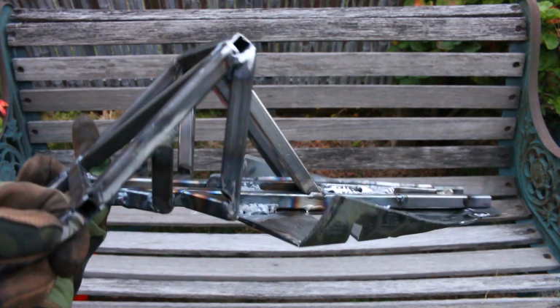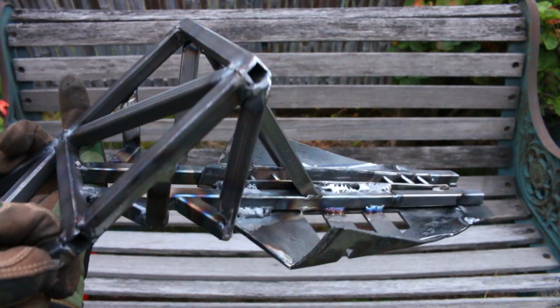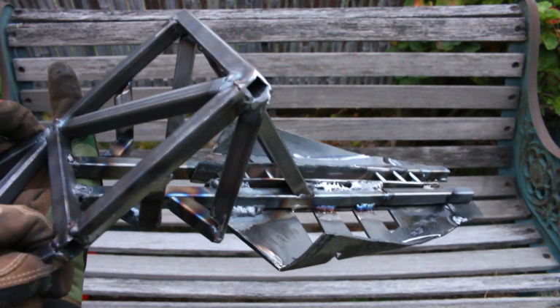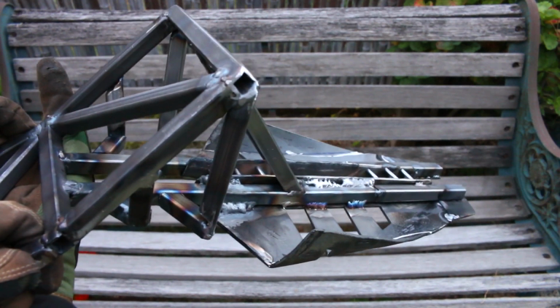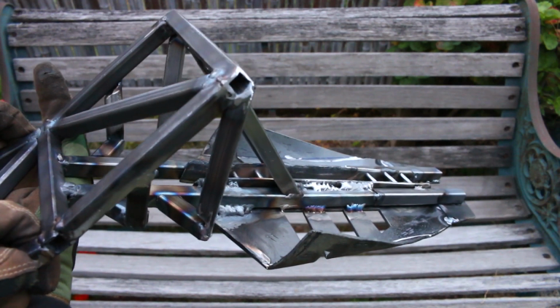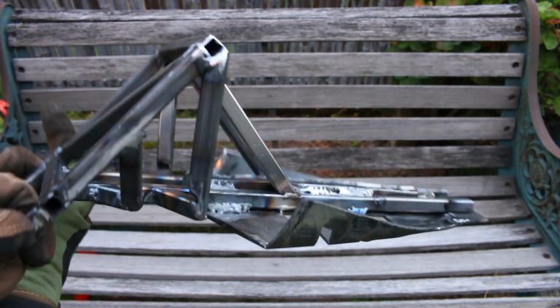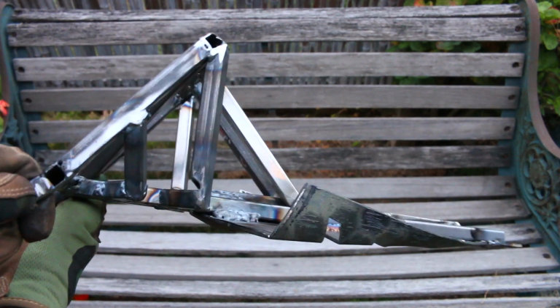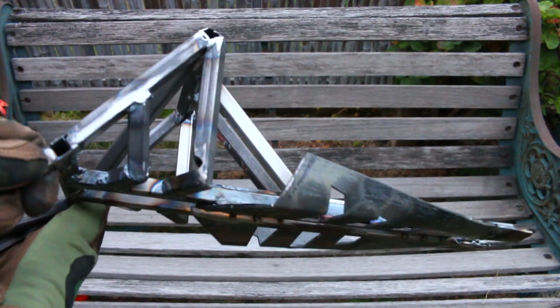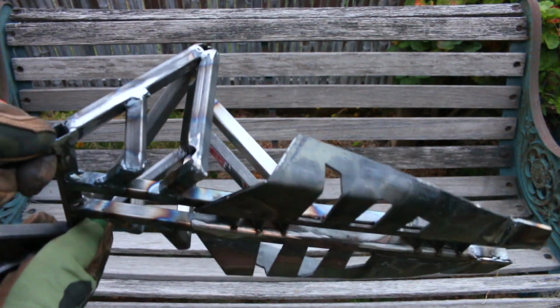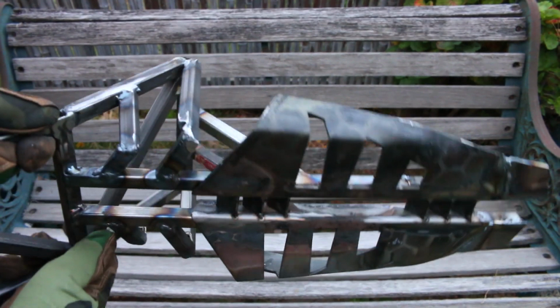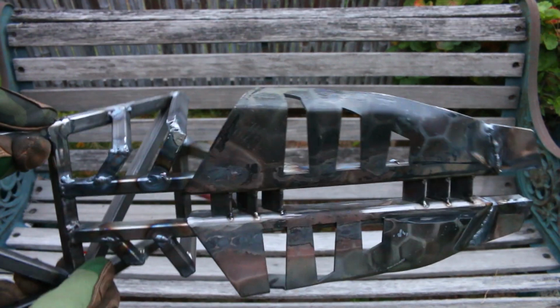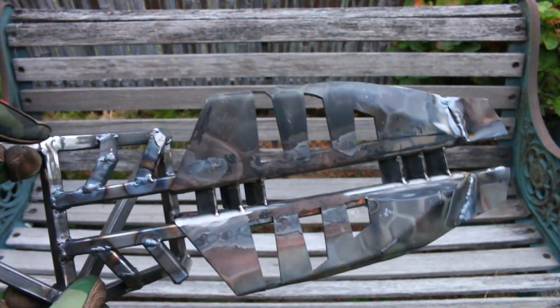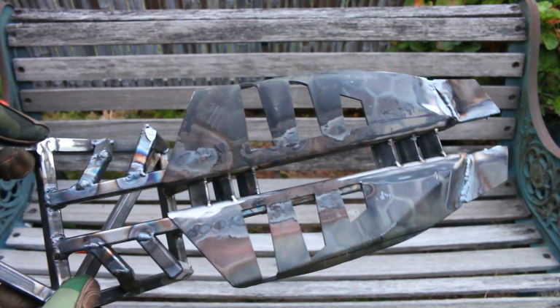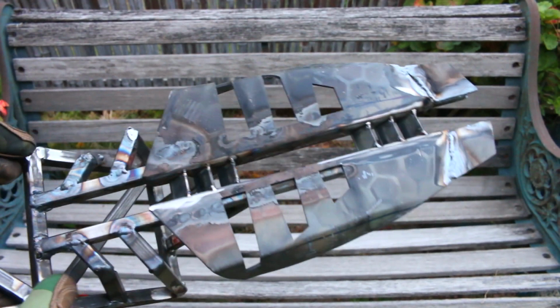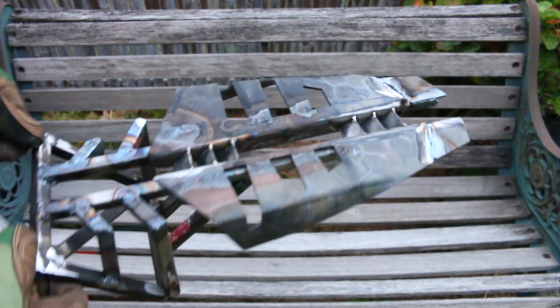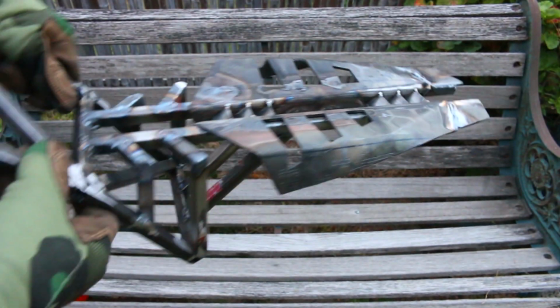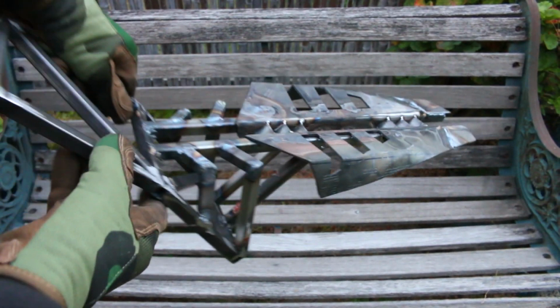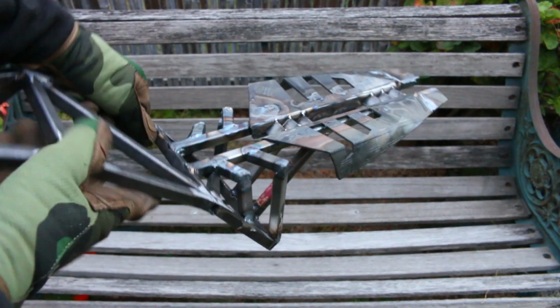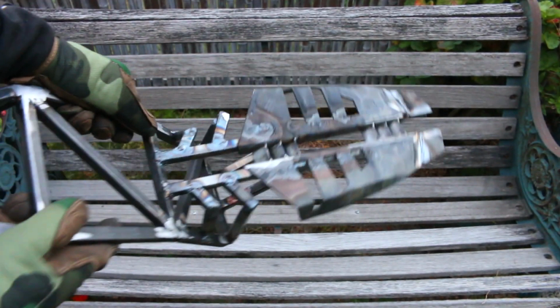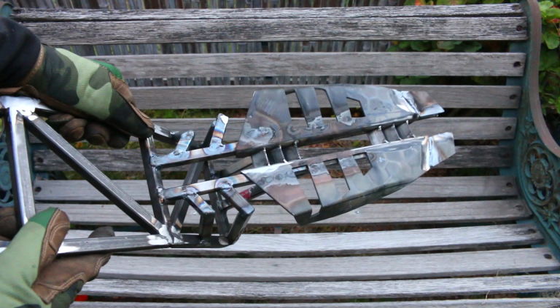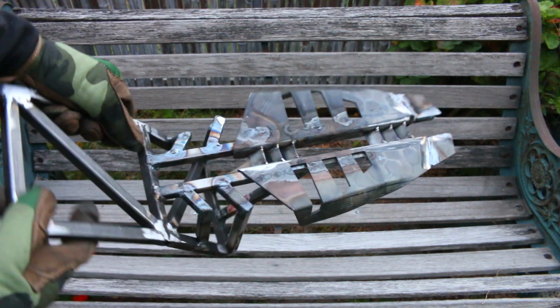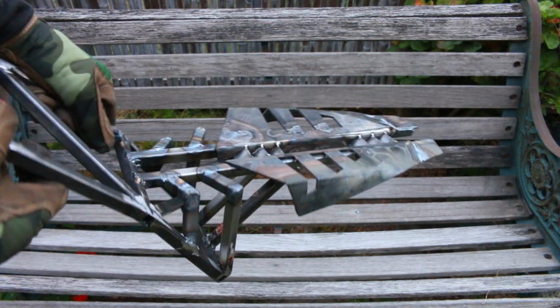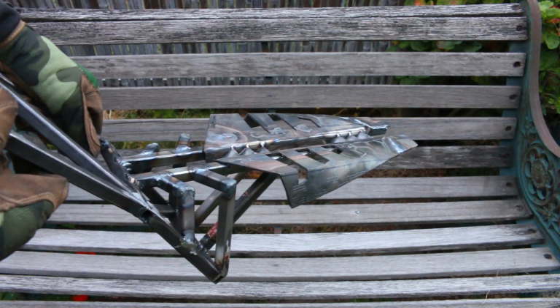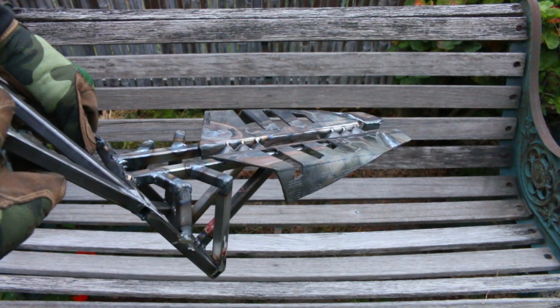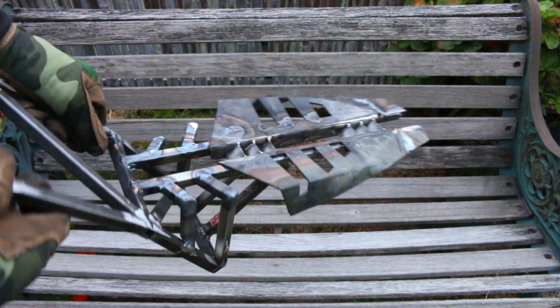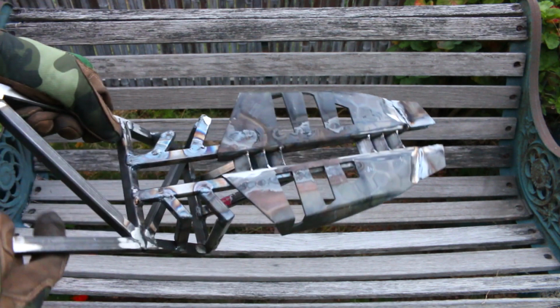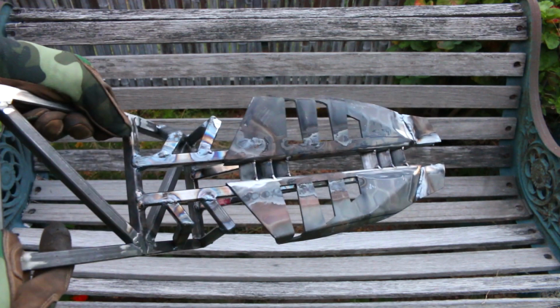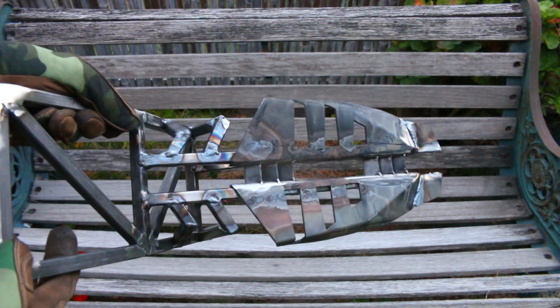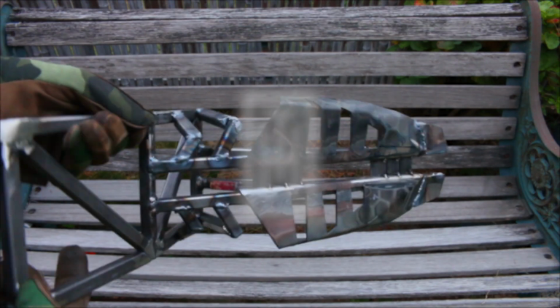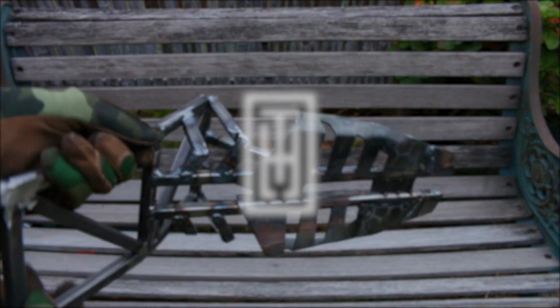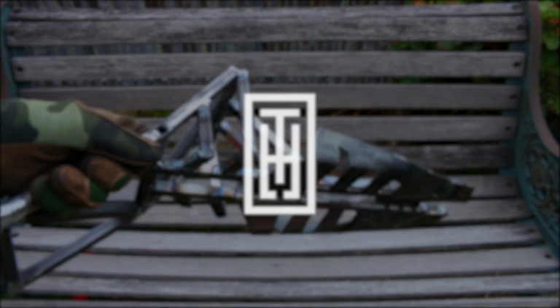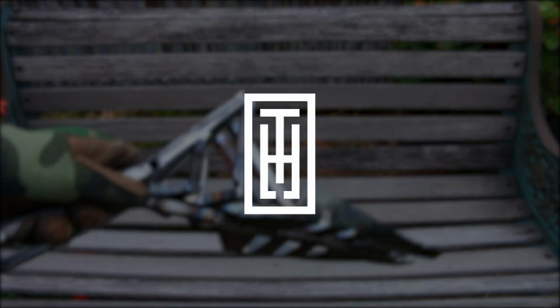Unfortunately that's all the time I had for this week. Thank you guys so much for watching all the way to the end — I really appreciate it. I can't wait to show you guys even more progress on this build, so stay tuned and I'll see you in the next one.